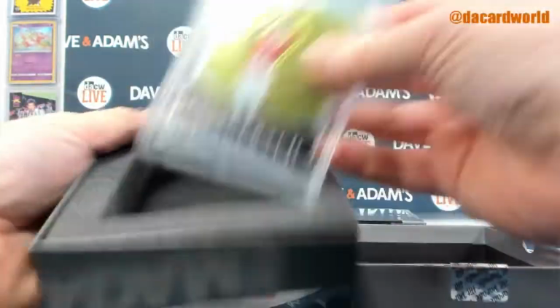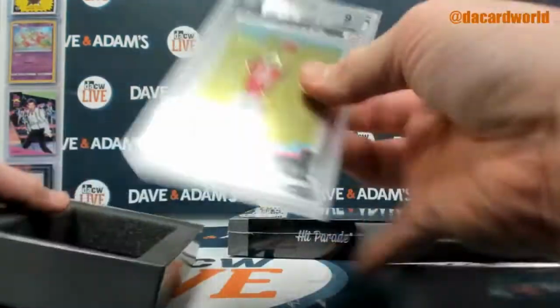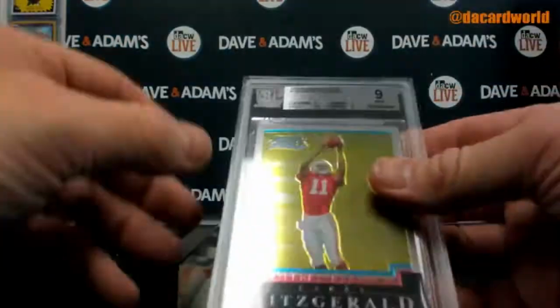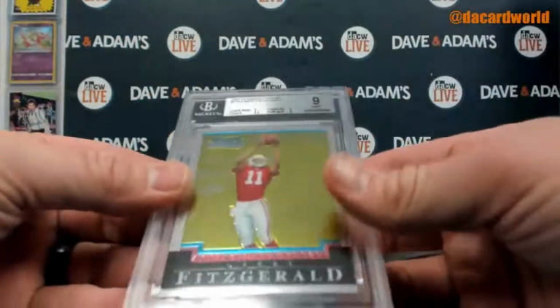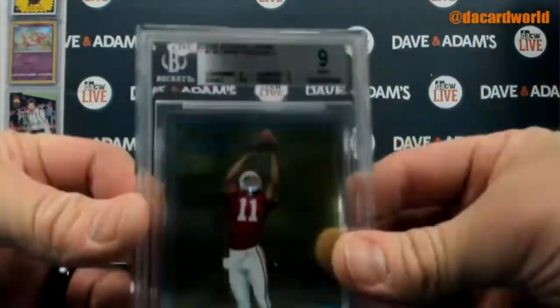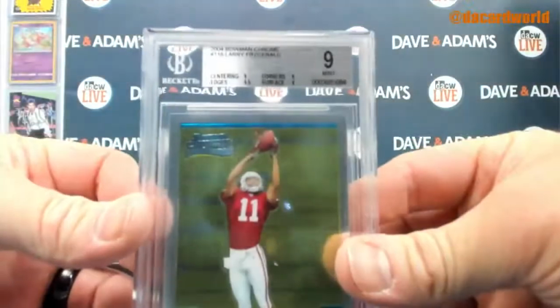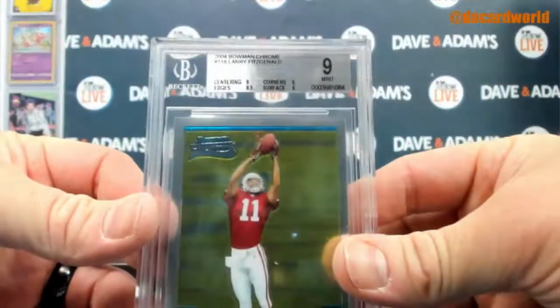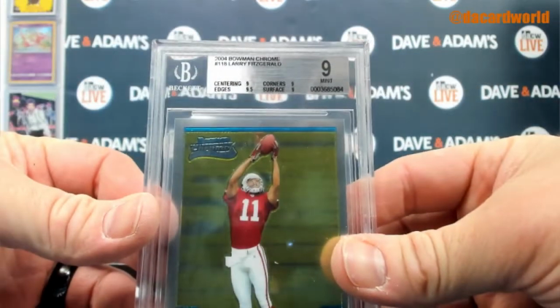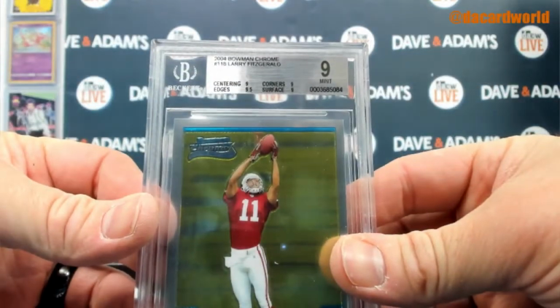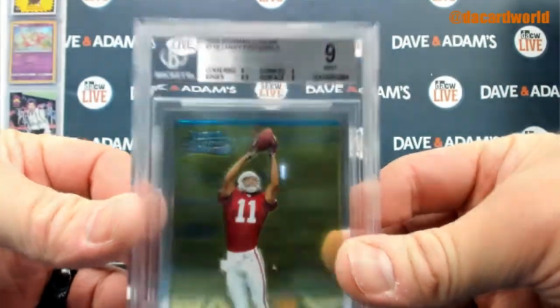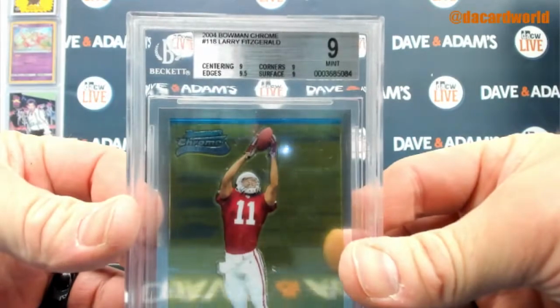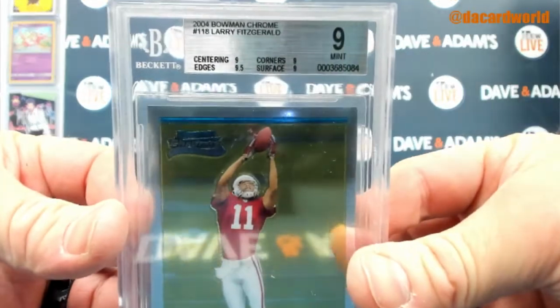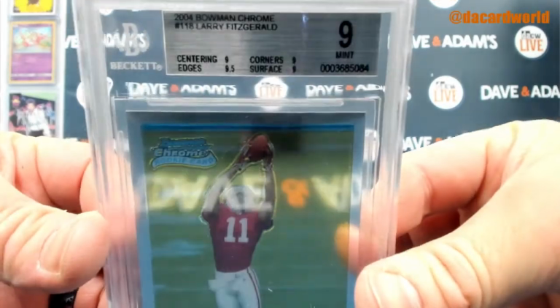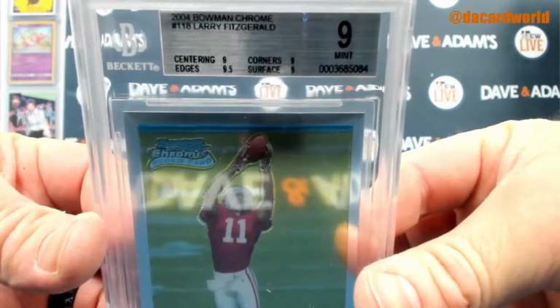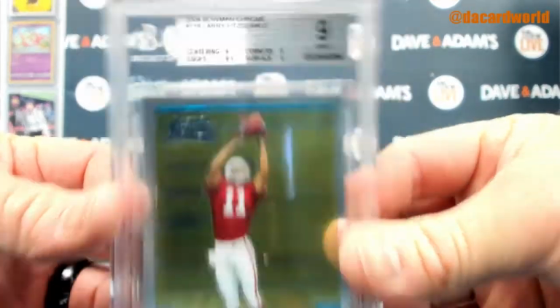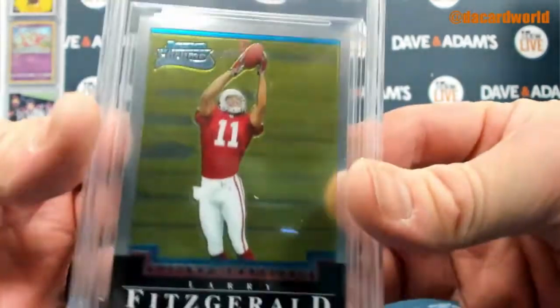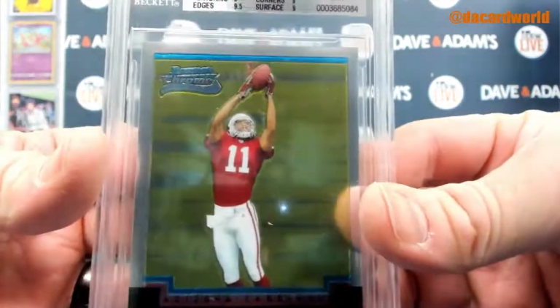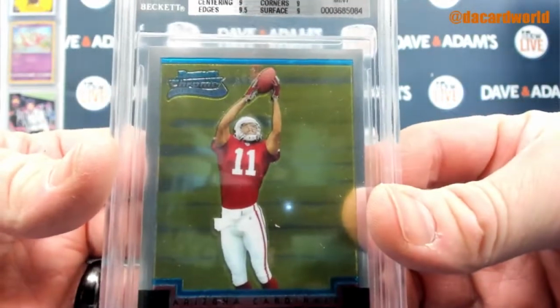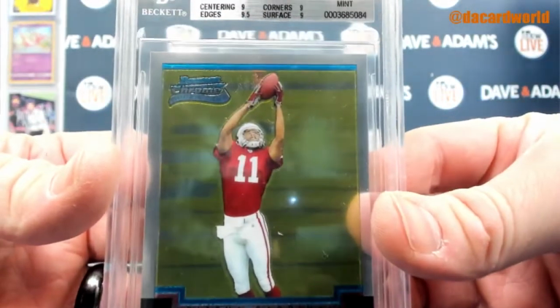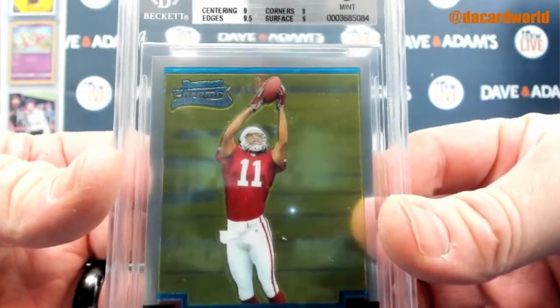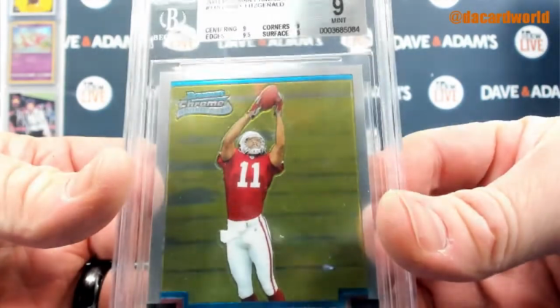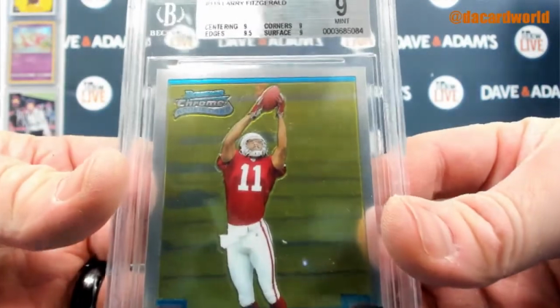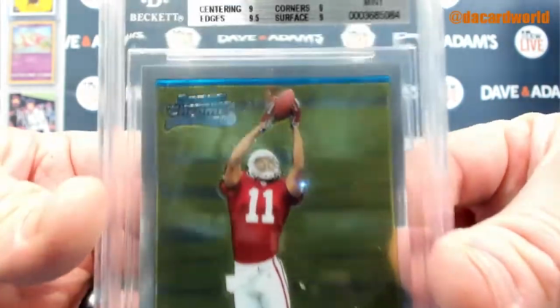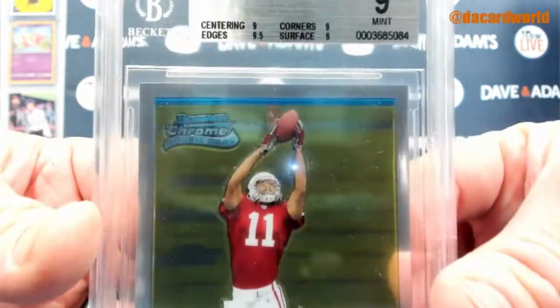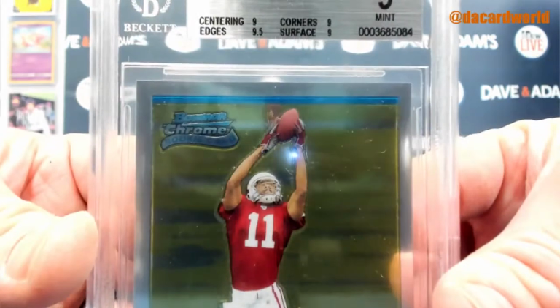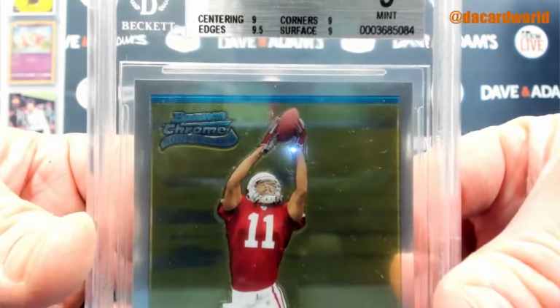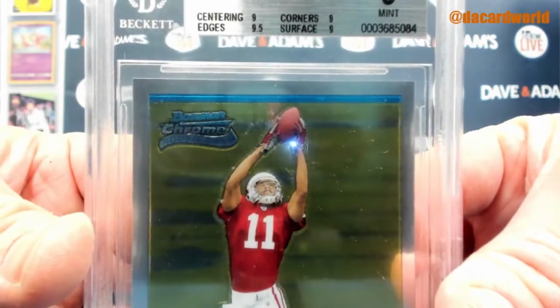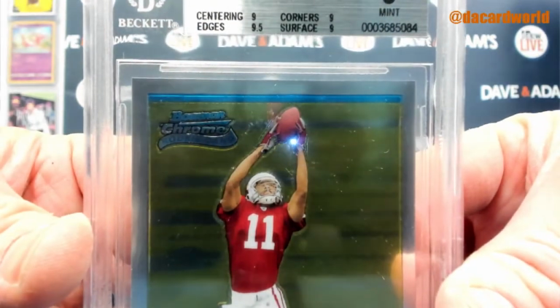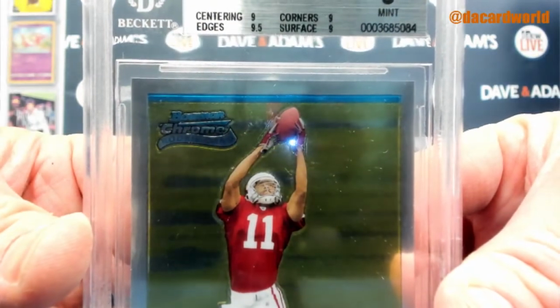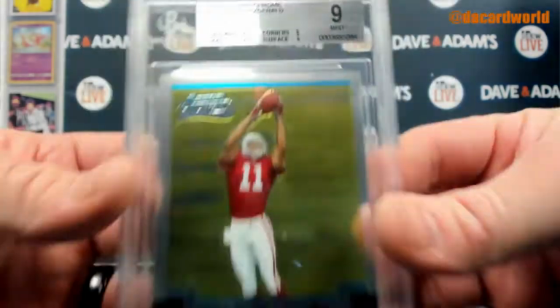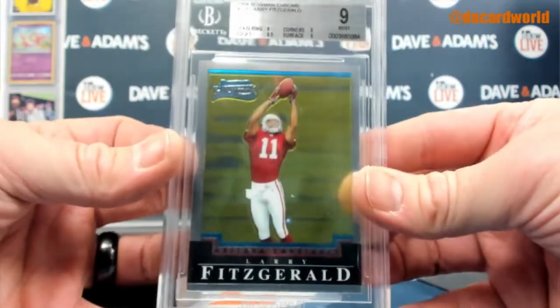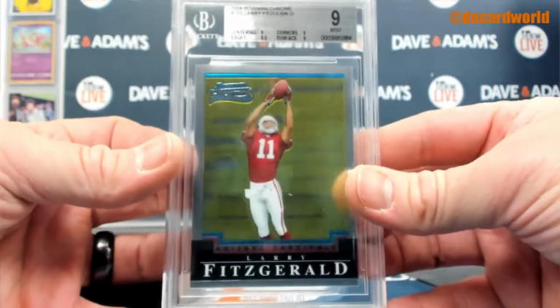I like the old — we've got some old guys here. 2004 Bowman Chrome Larry Fitzgerald, Beckett 9. 9 on the surface, corner centering and a 9.5 on the edges.